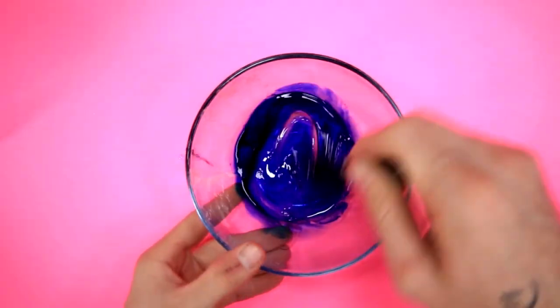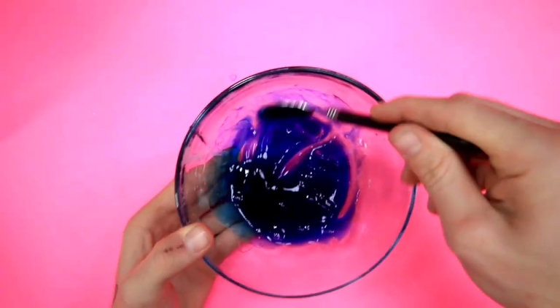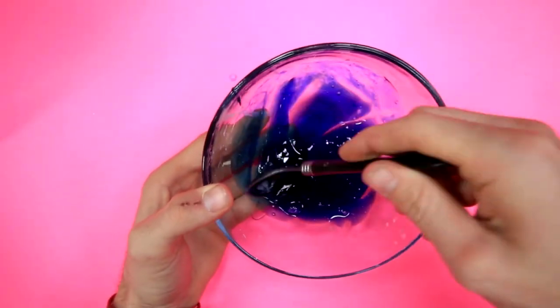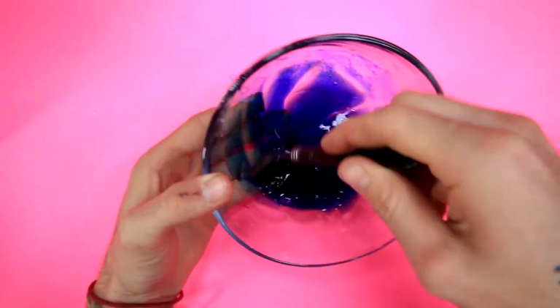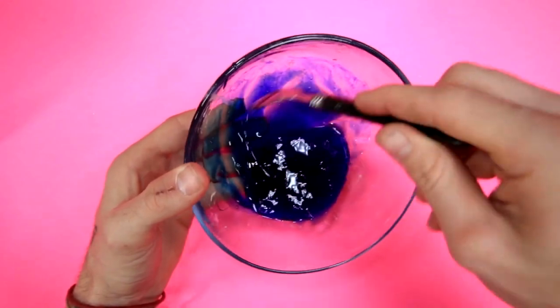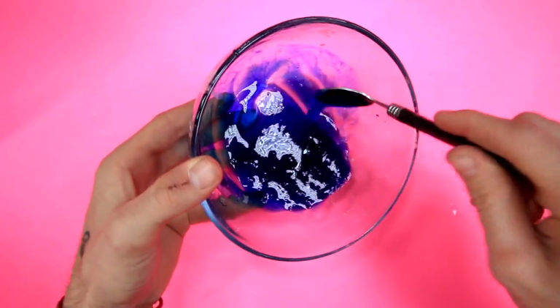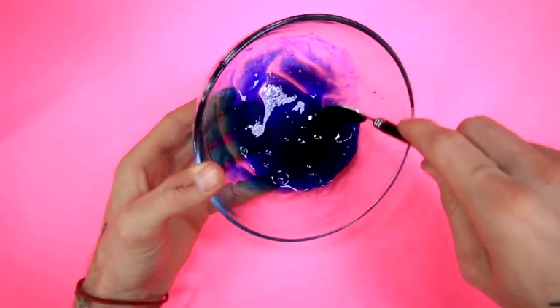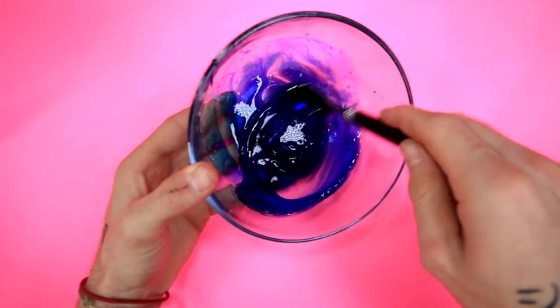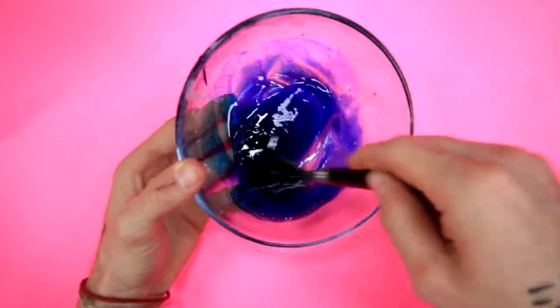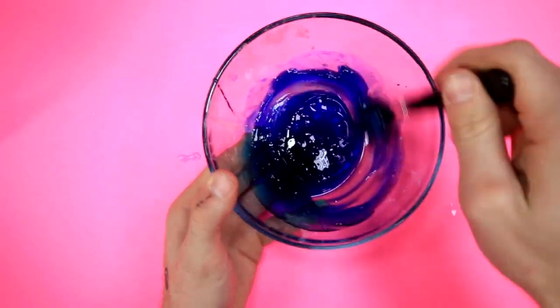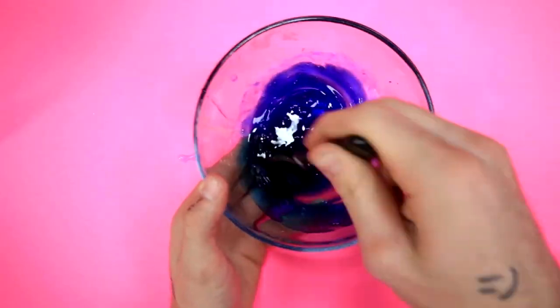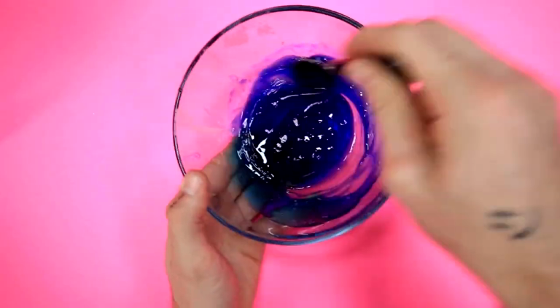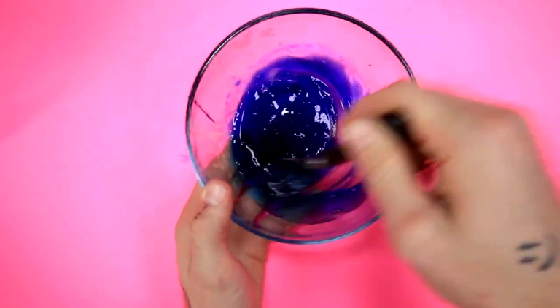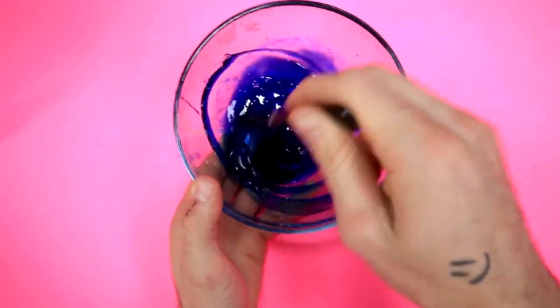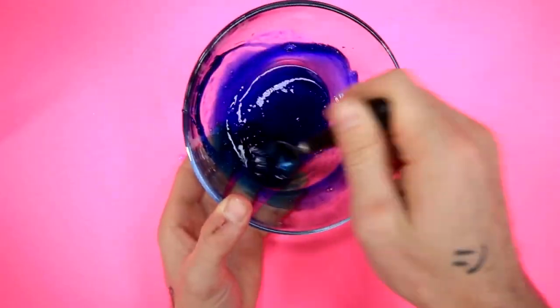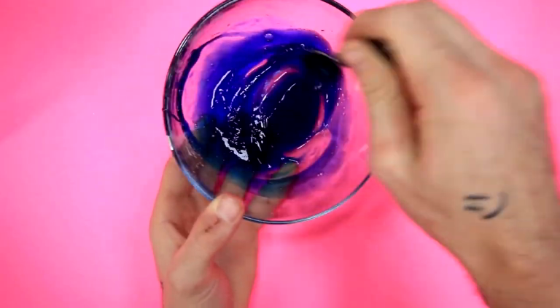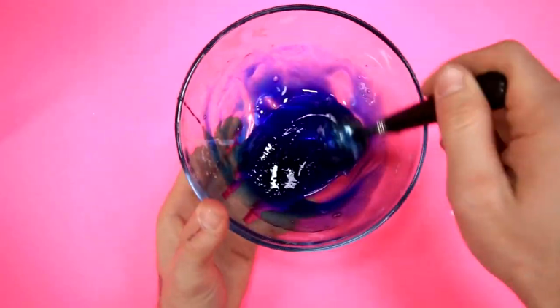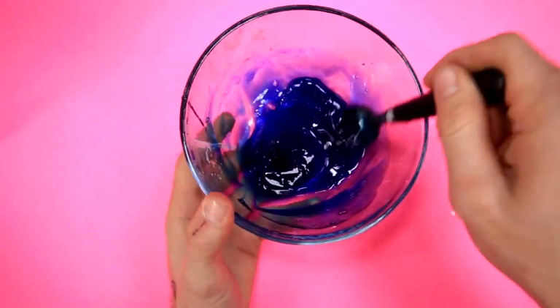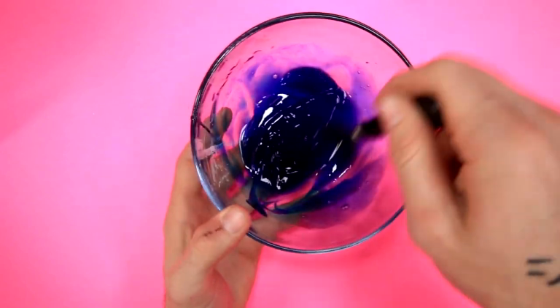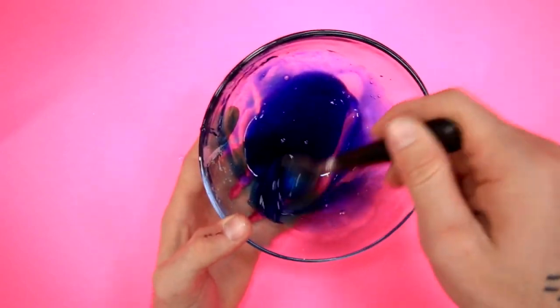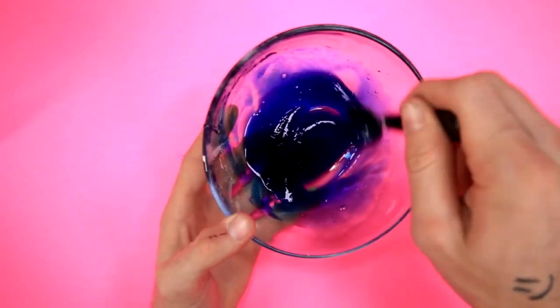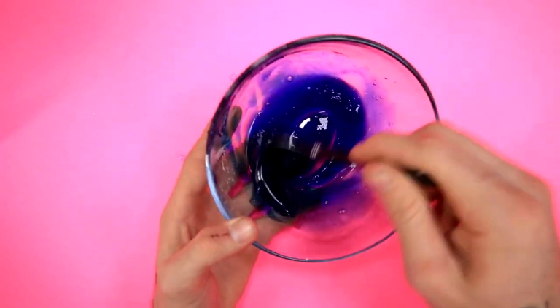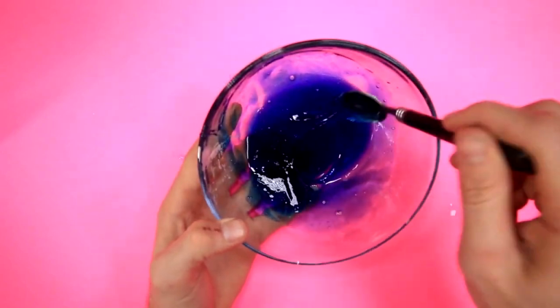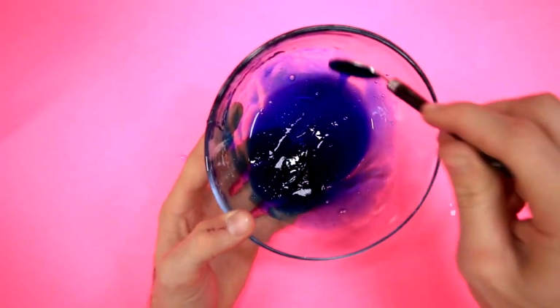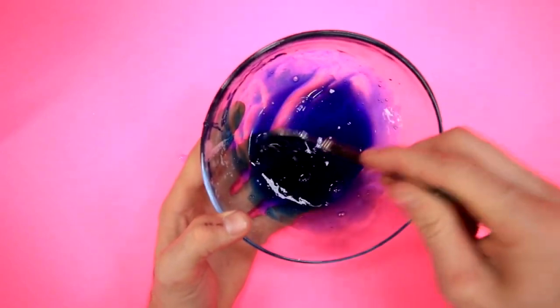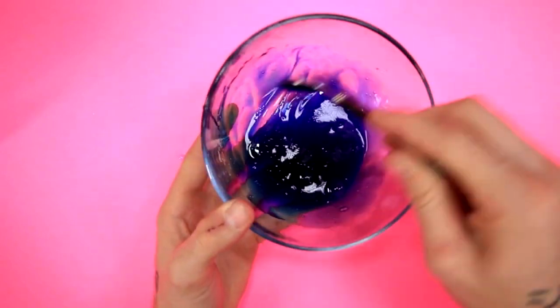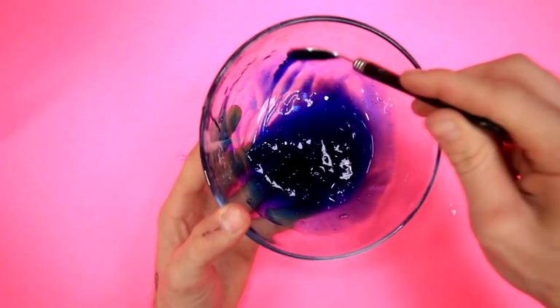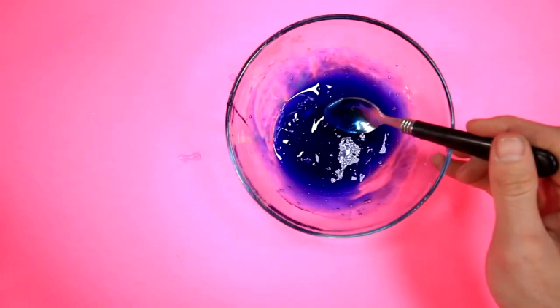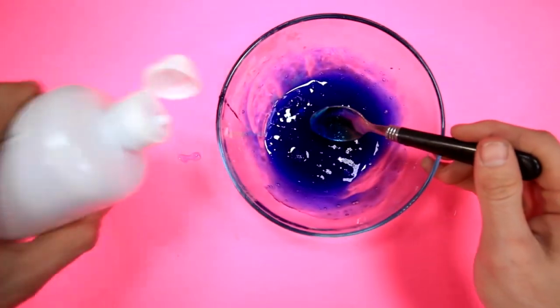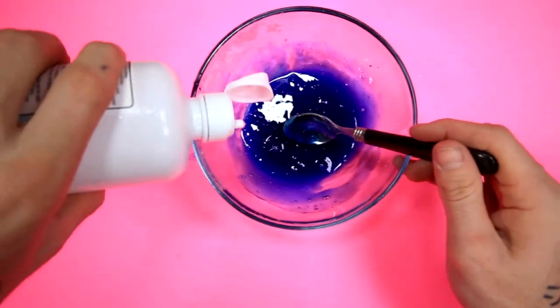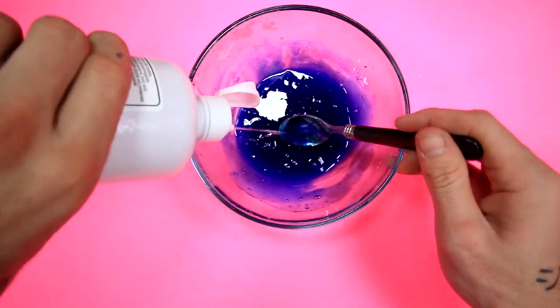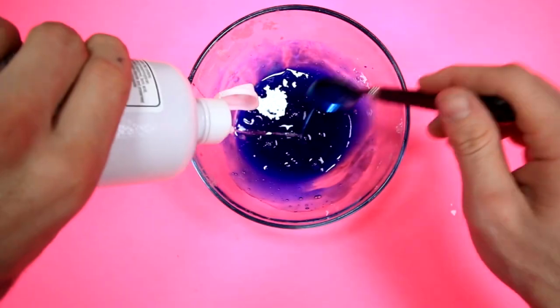Mix that up. So apparently I'm just supposed to mix it up until it turns into that weird ball. Keep mixing. I think I might have put a little bit too much food dye in here, but it's fine — it's just gonna be extra blue. Maybe I have to put more contact solution?